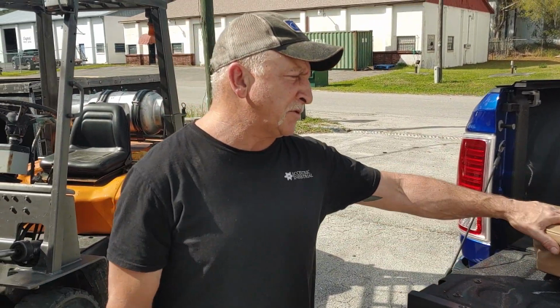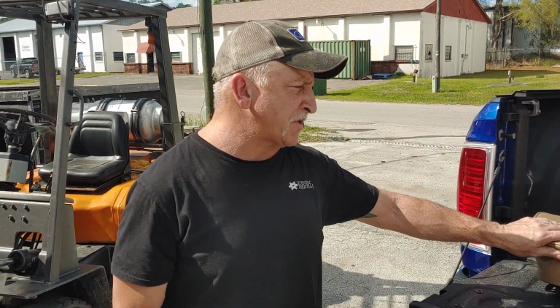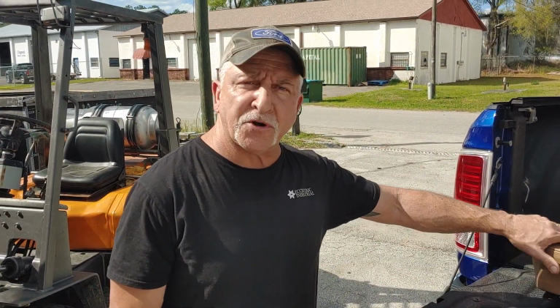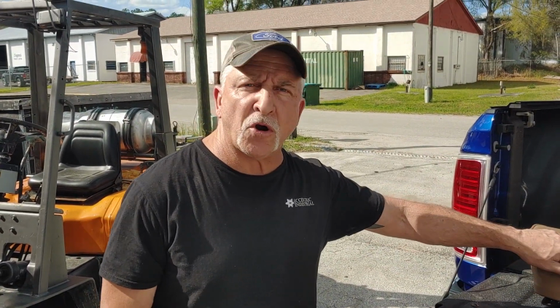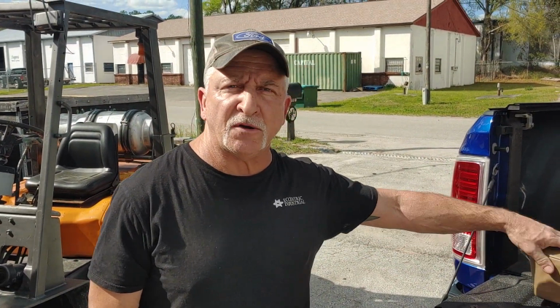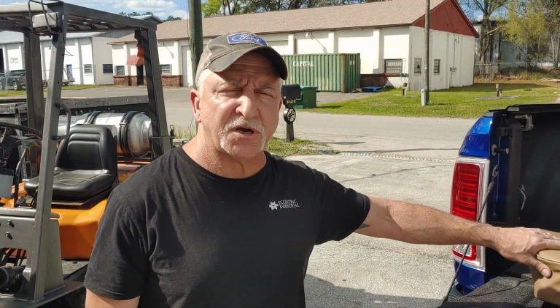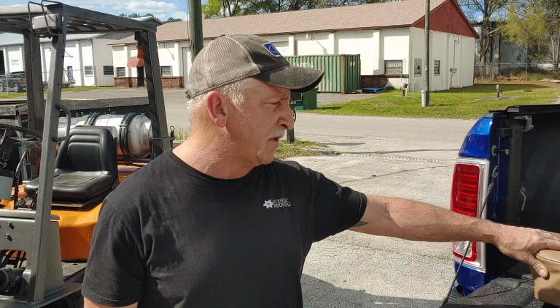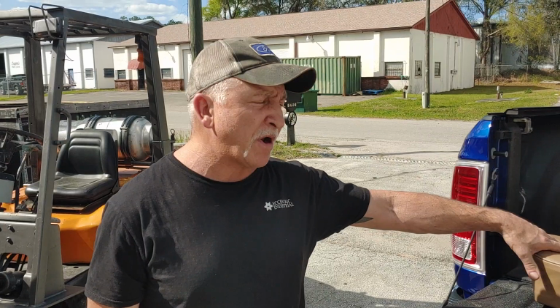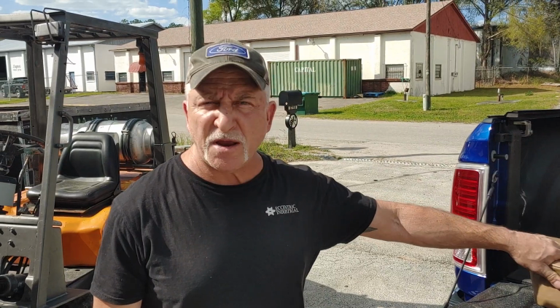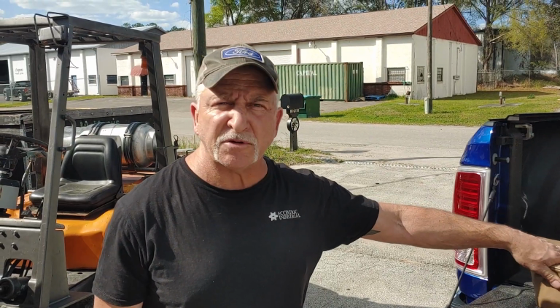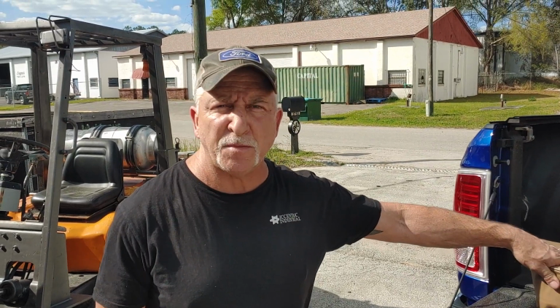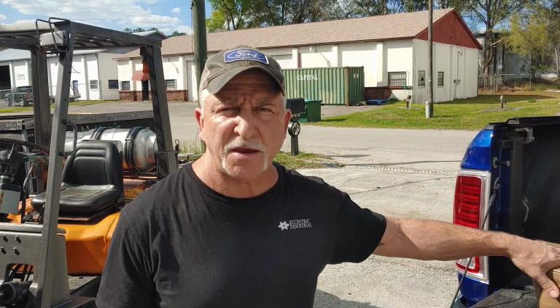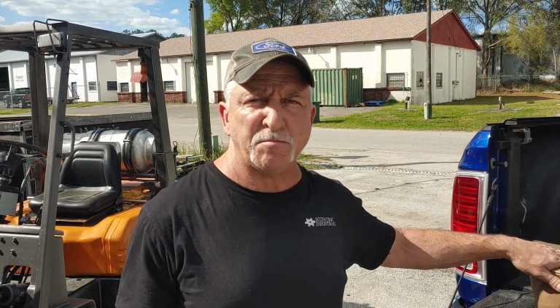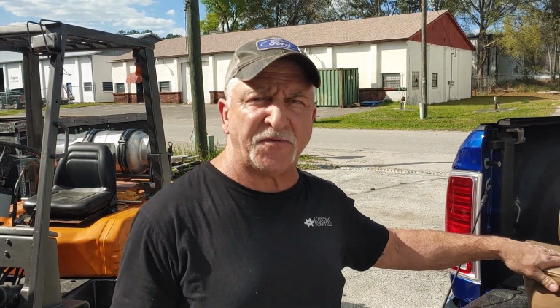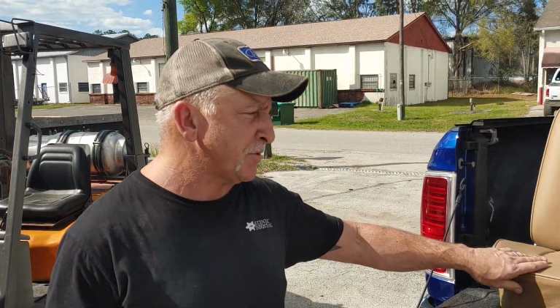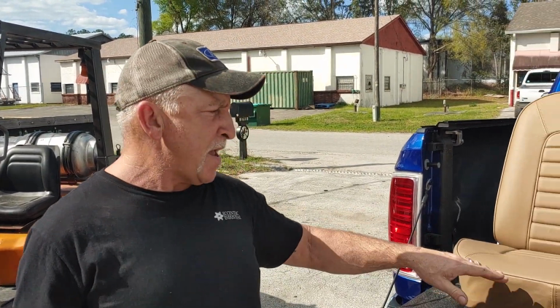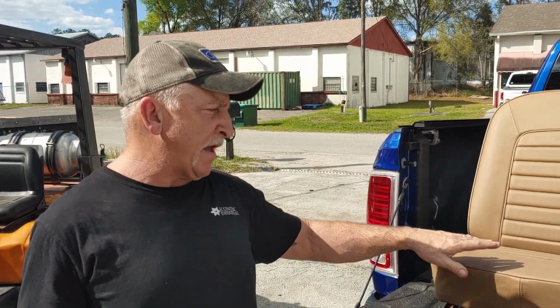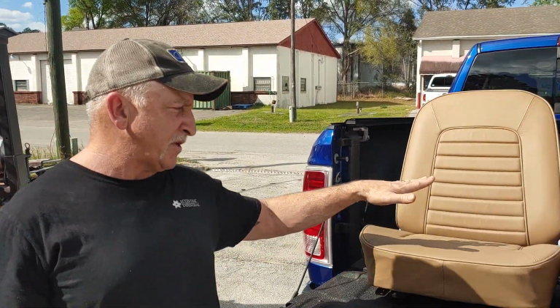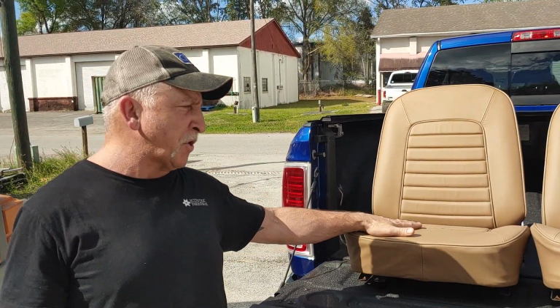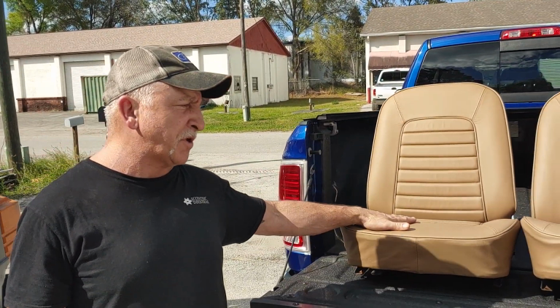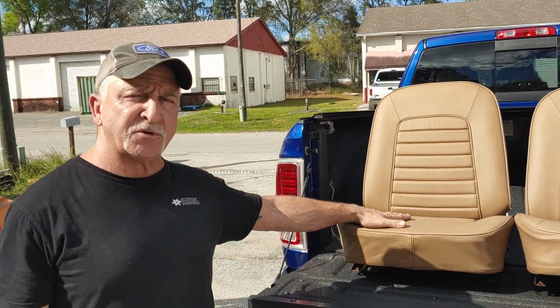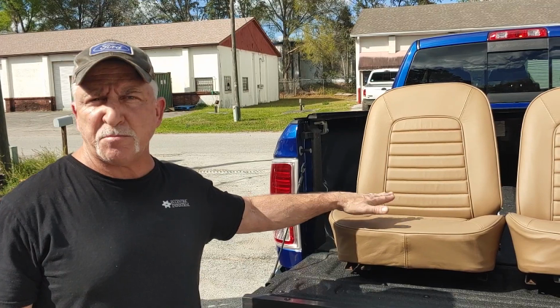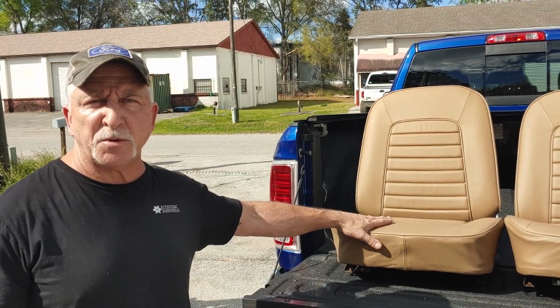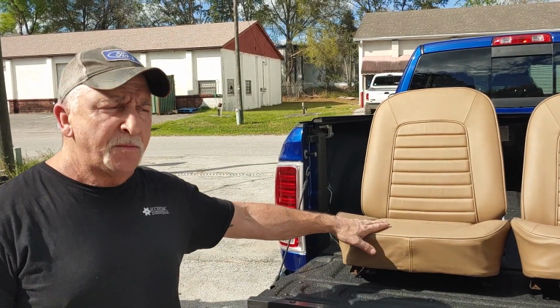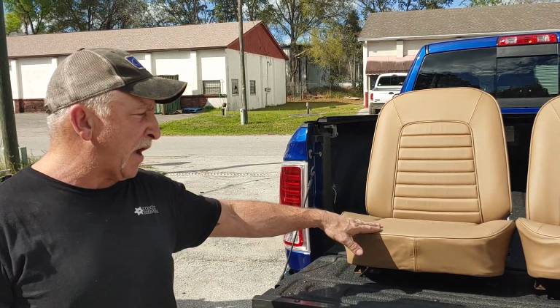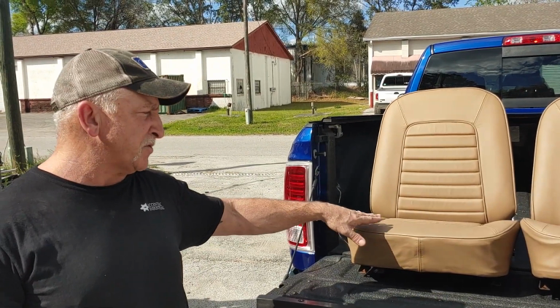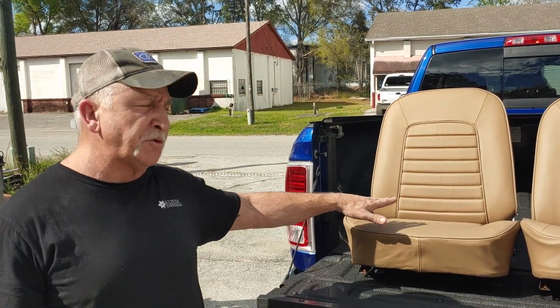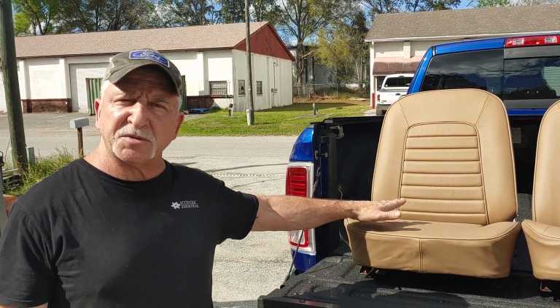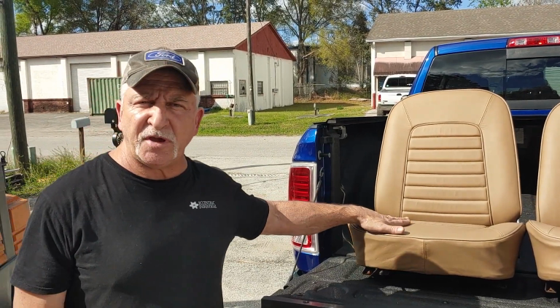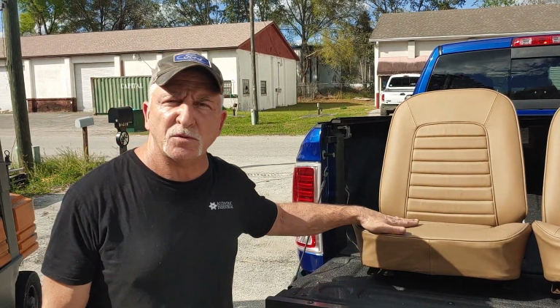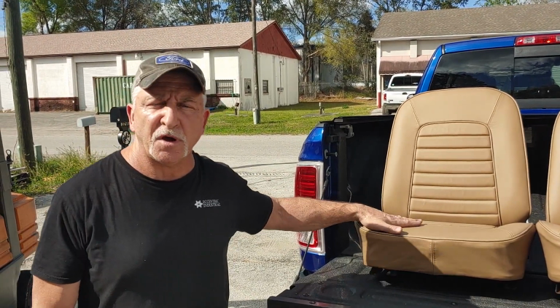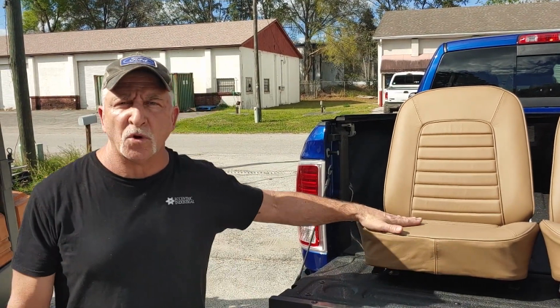These are your standard R&R covers, ready-made covers from a manufacturer. I just installed the covers, I didn't make them, but I also do custom fit work.